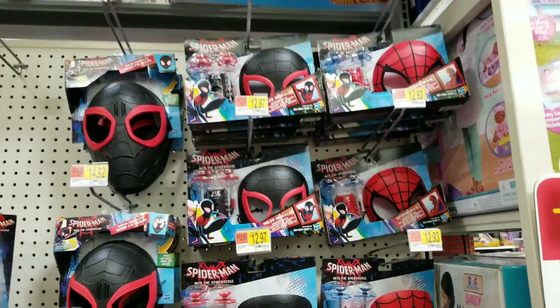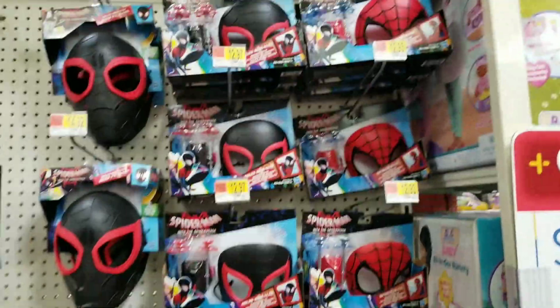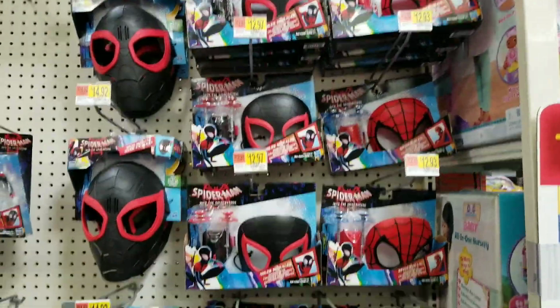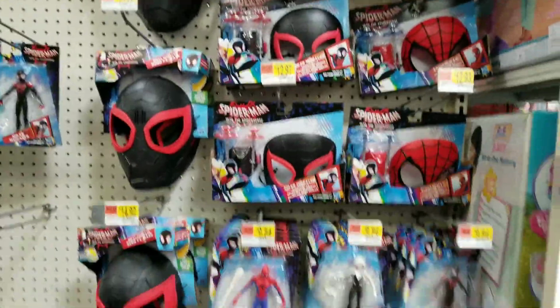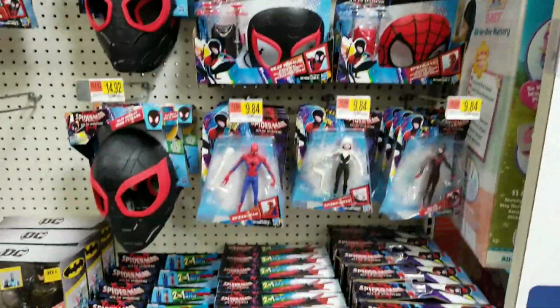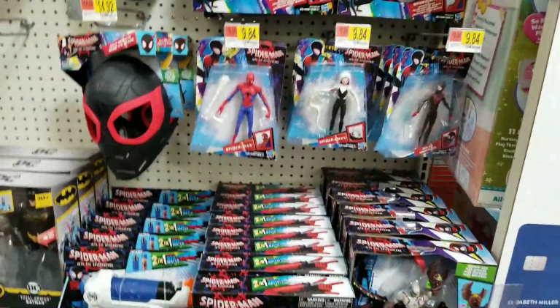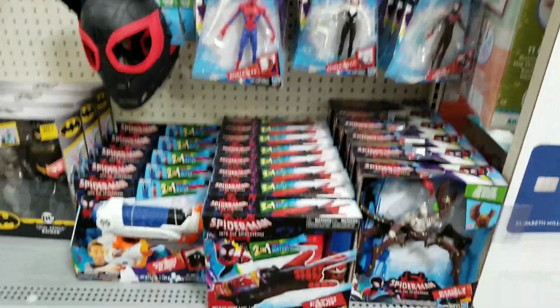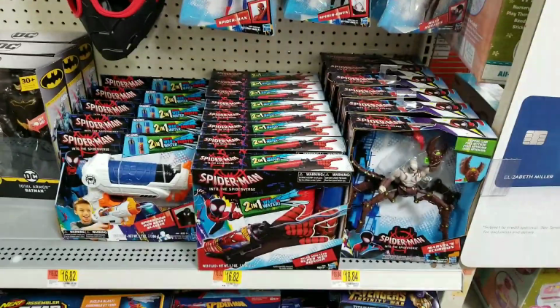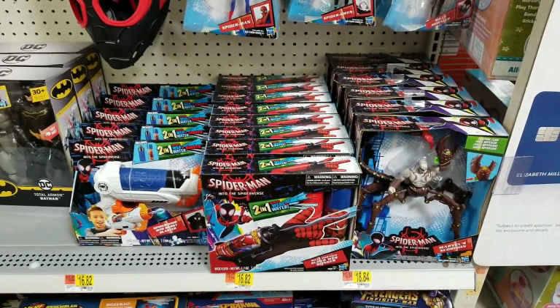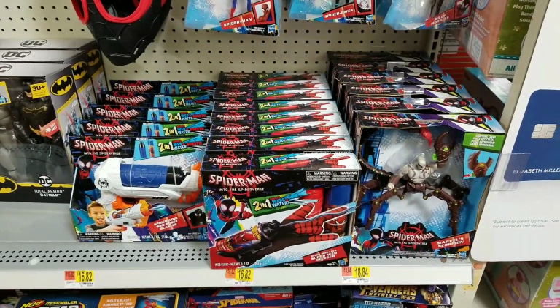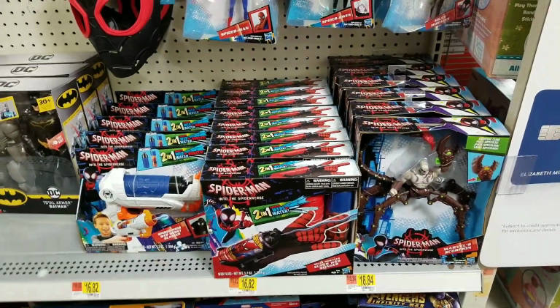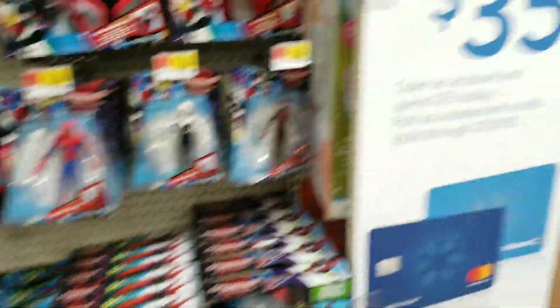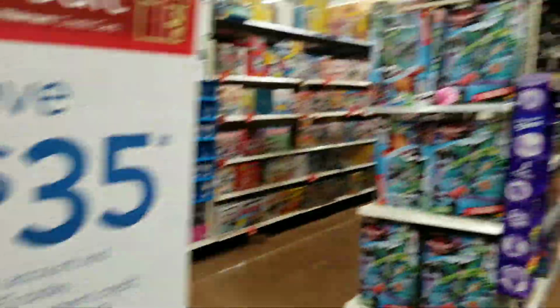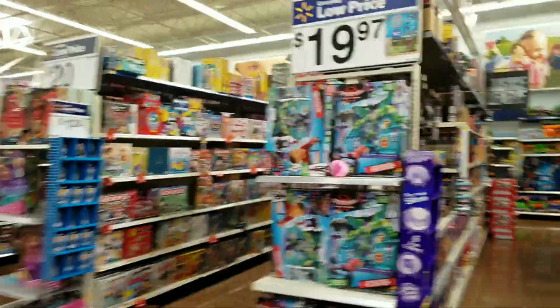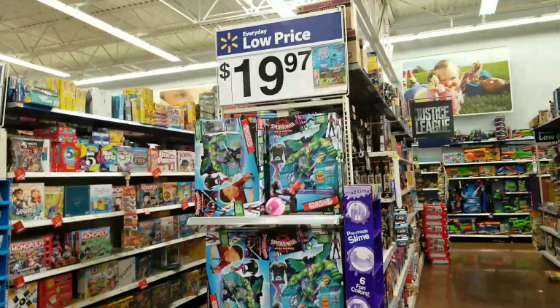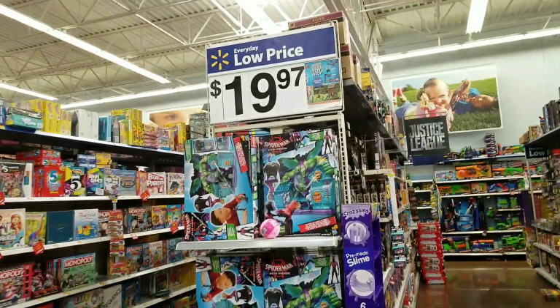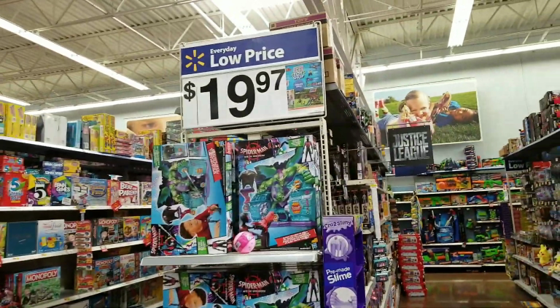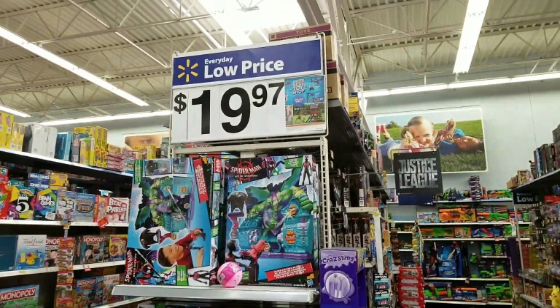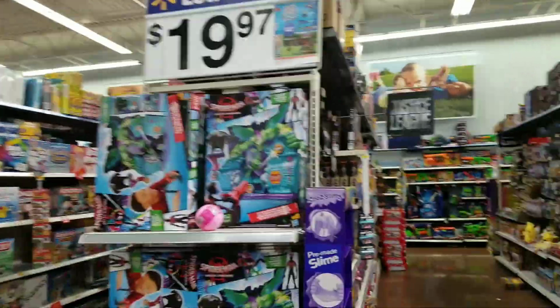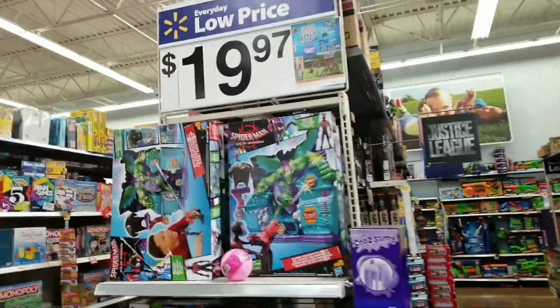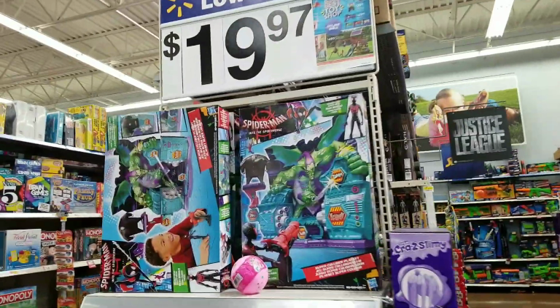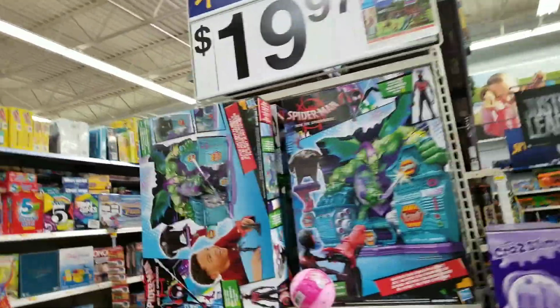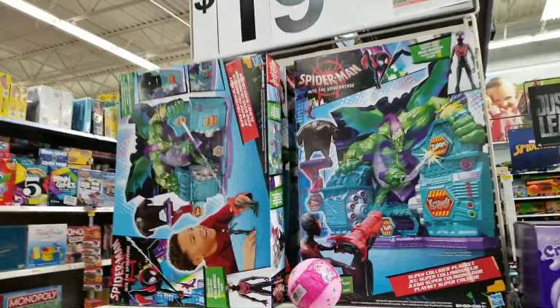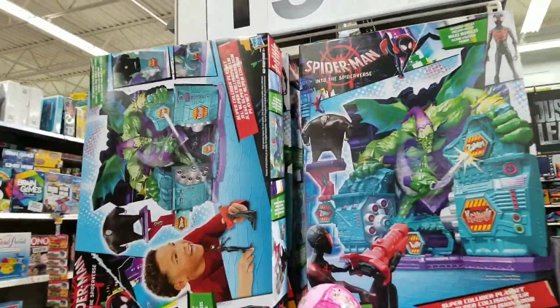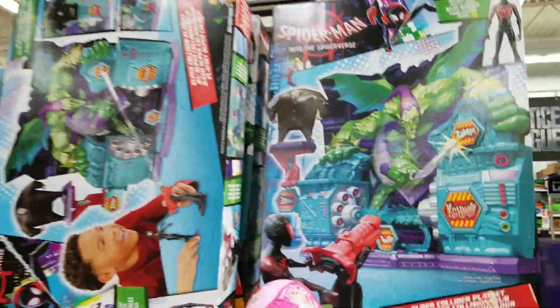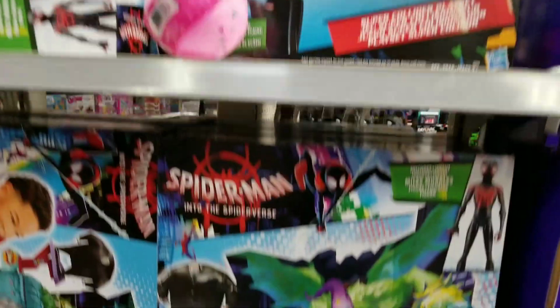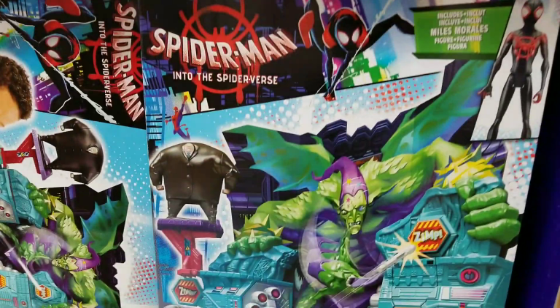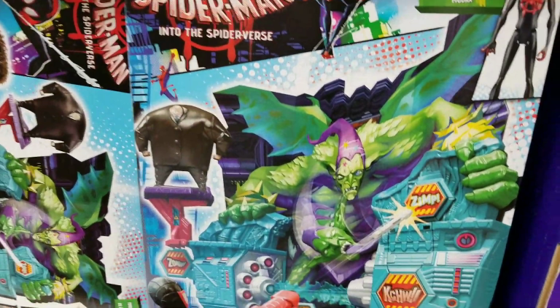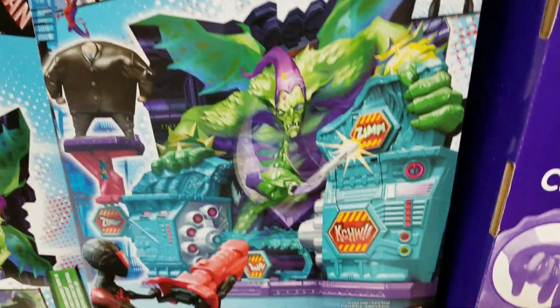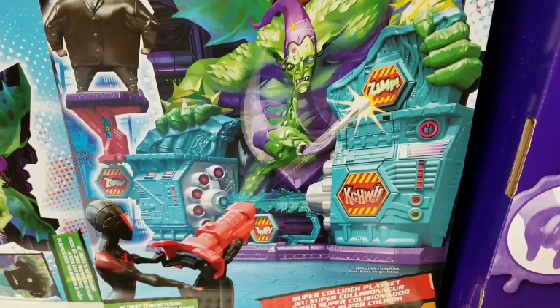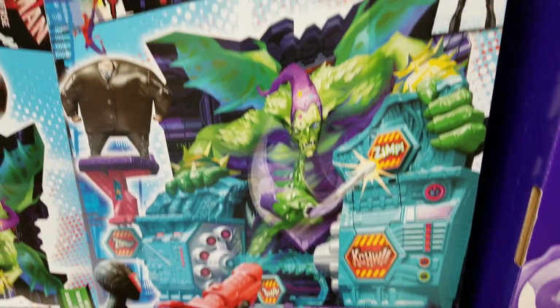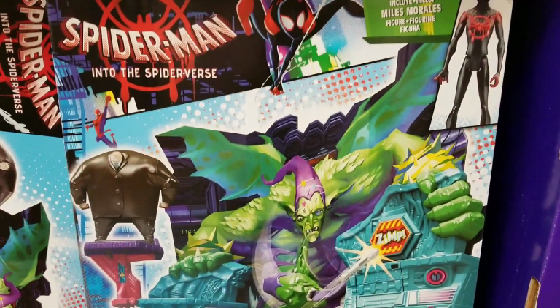Anything Miles Morales for the new Into the Spider-Verse movie would be good too. The toy prices here are not that bad — at $20. This is the Super Collider.